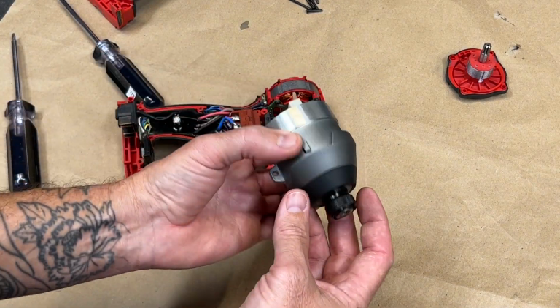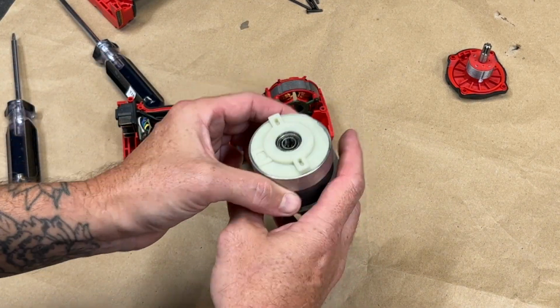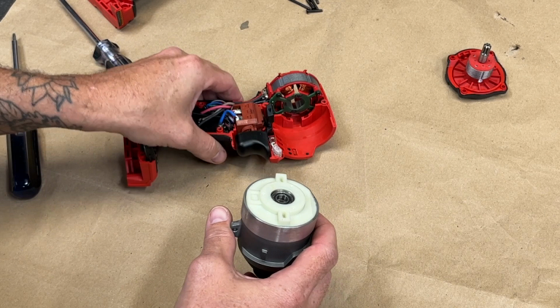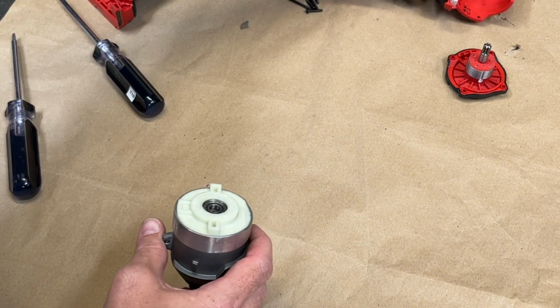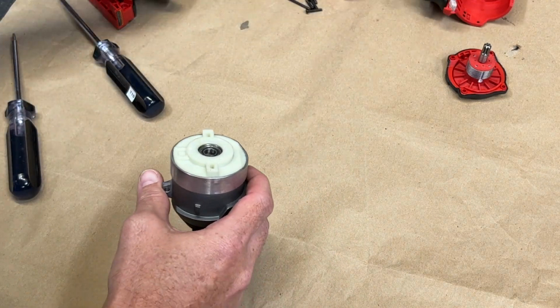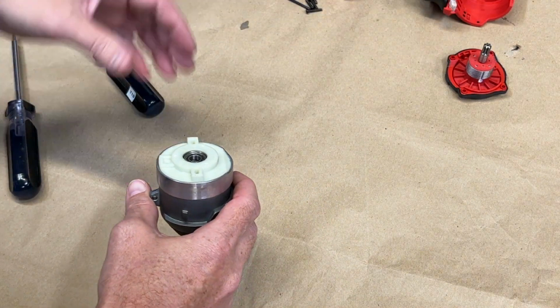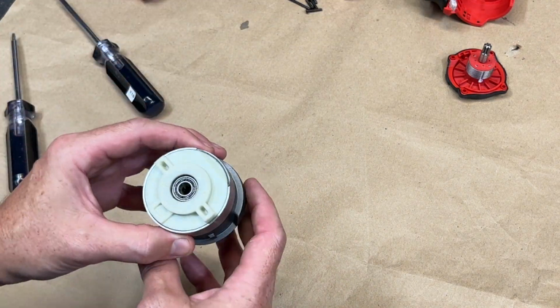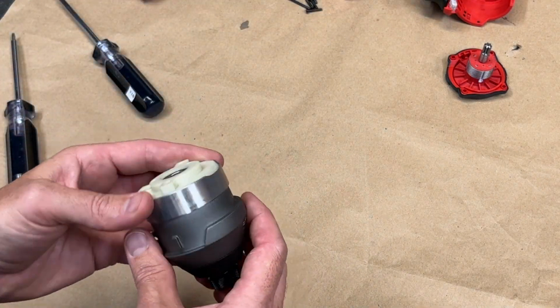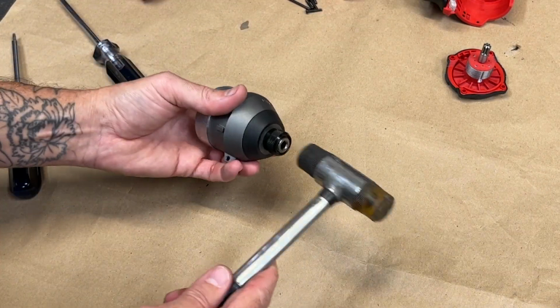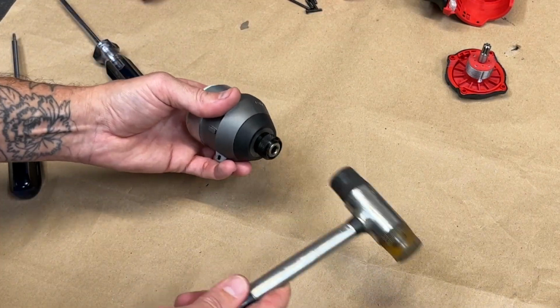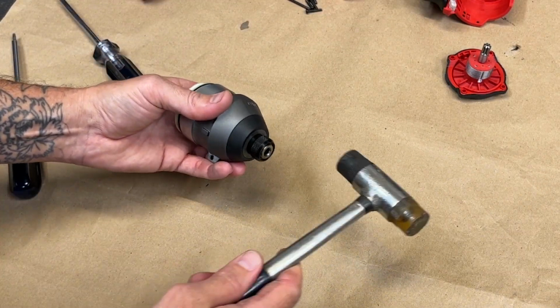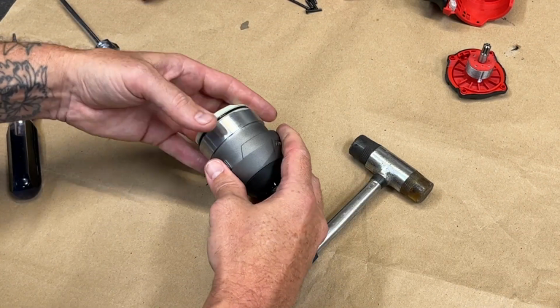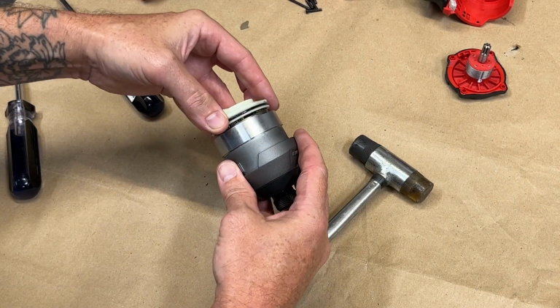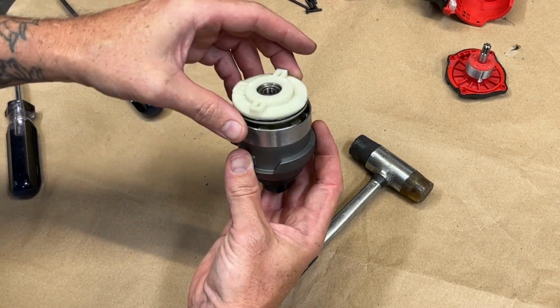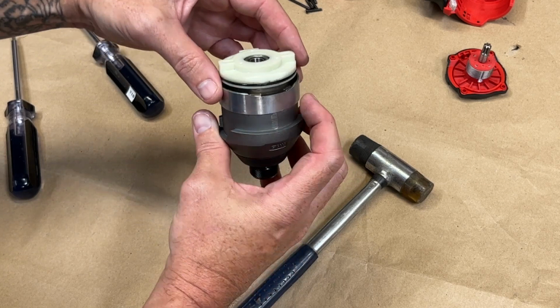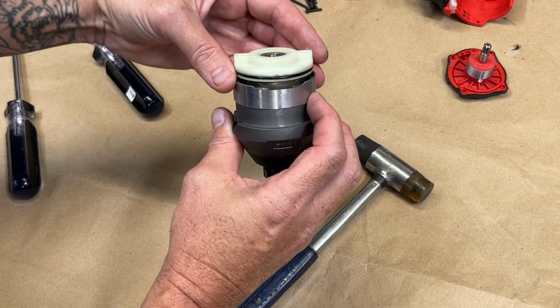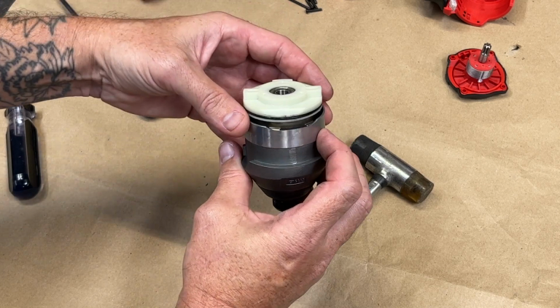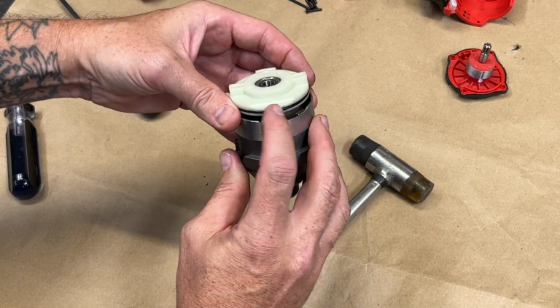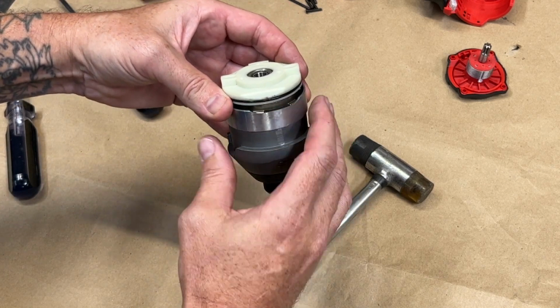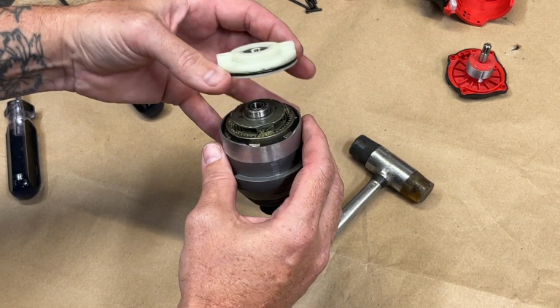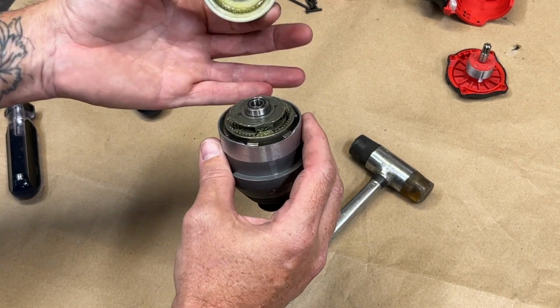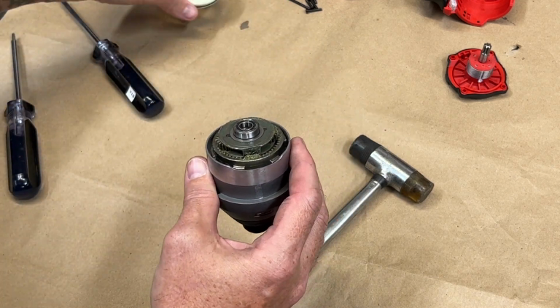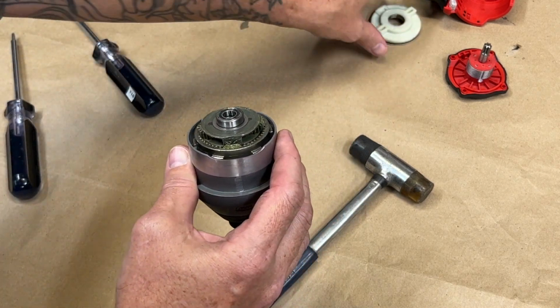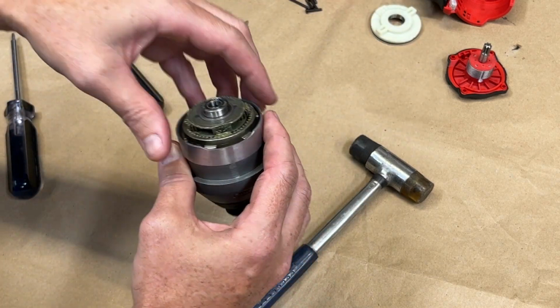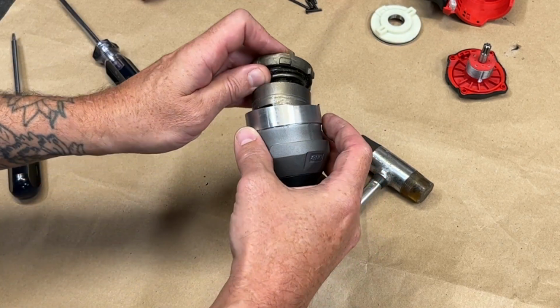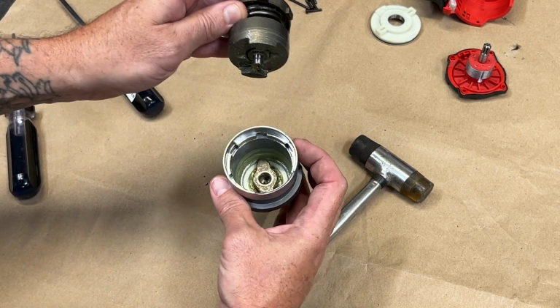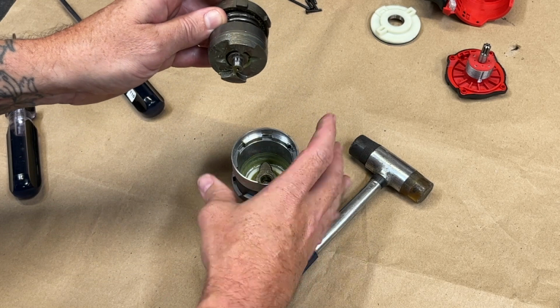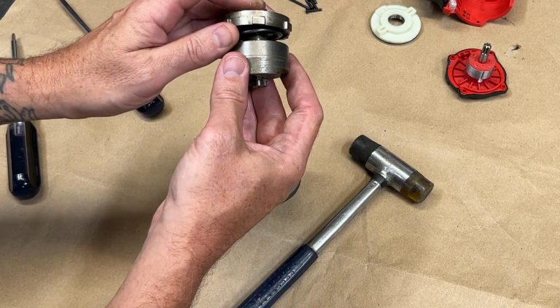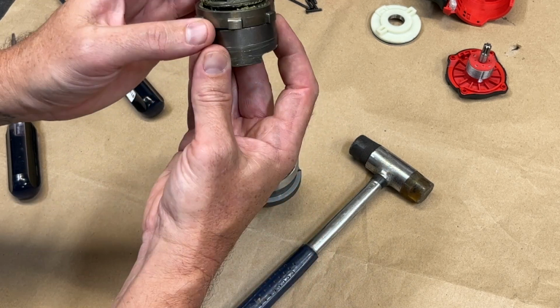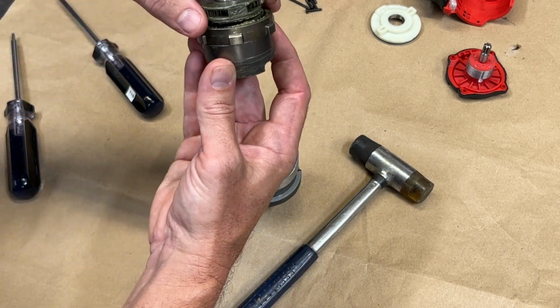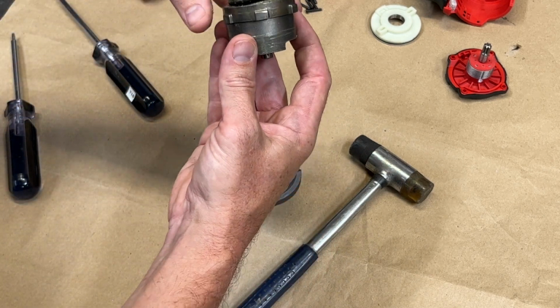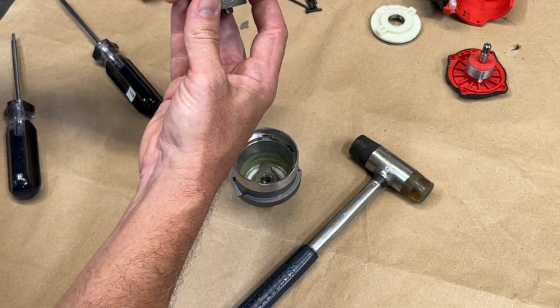Separate the two halves and lift out the gear case assembly — this is all that you need to work with. Carefully tap on the front of the quarter inch hex anvil, remove the plastic end cap assembly while noting the position of the beveled edge, and keep this to the side. Then slip out the impacting assembly.